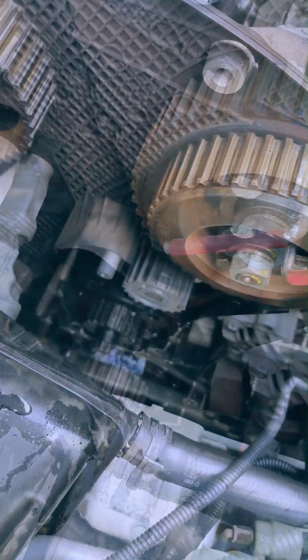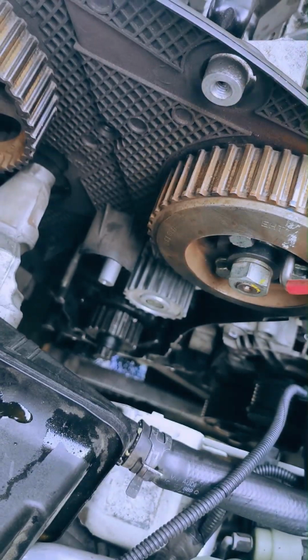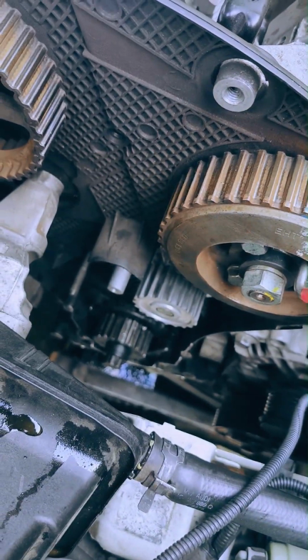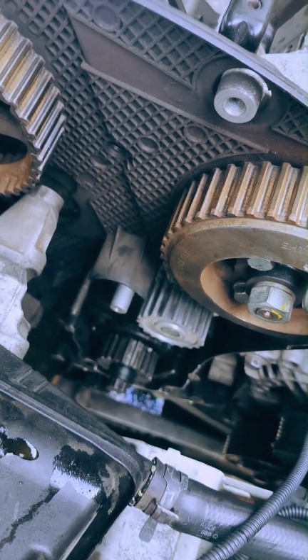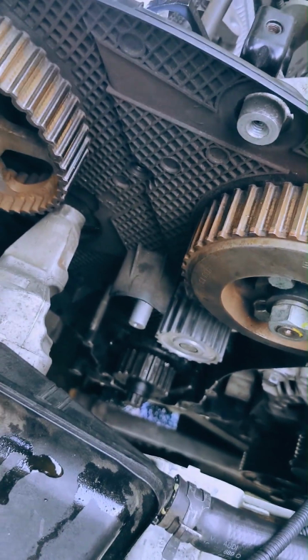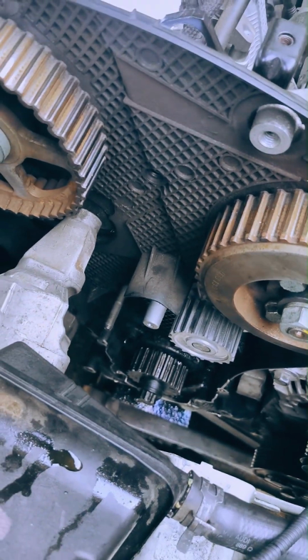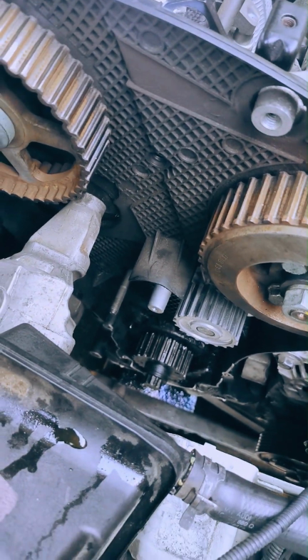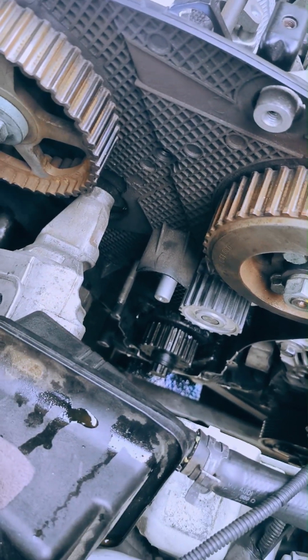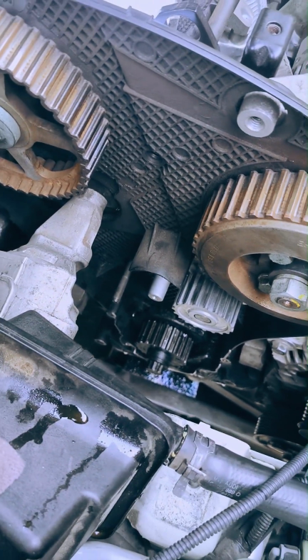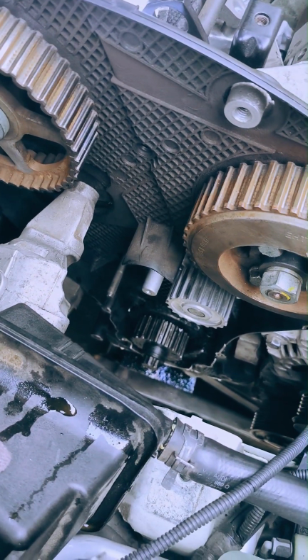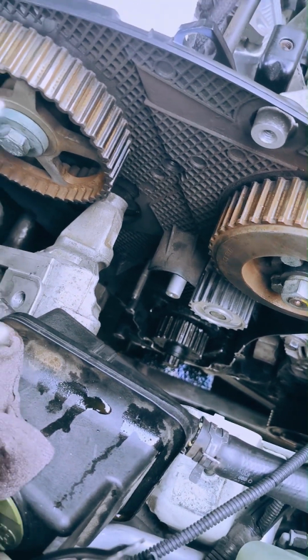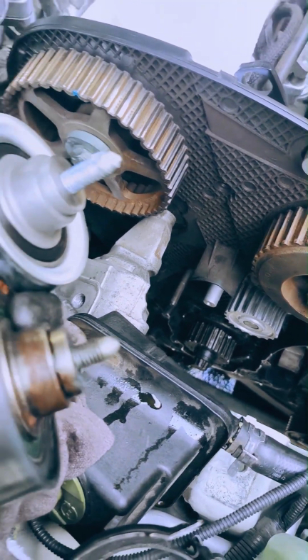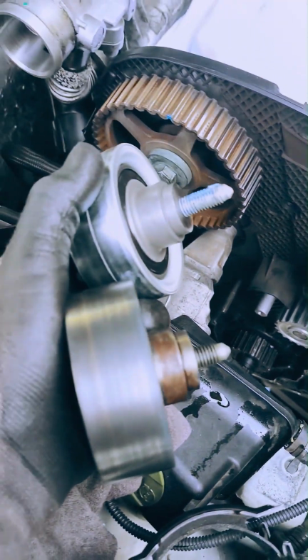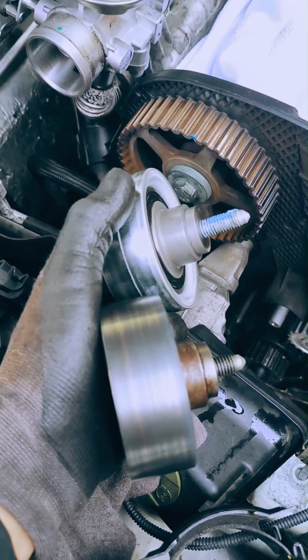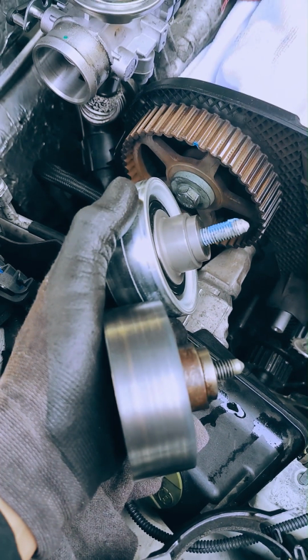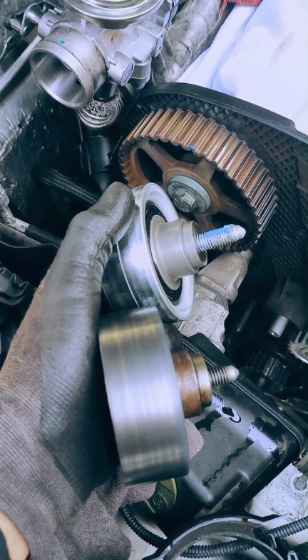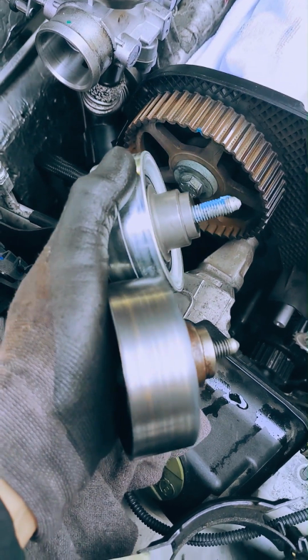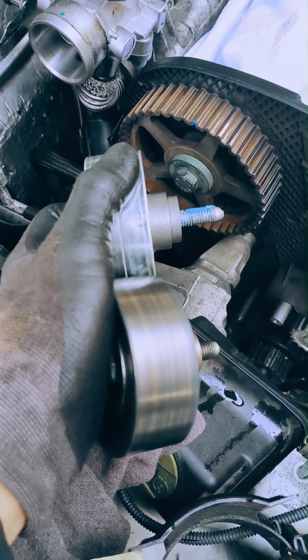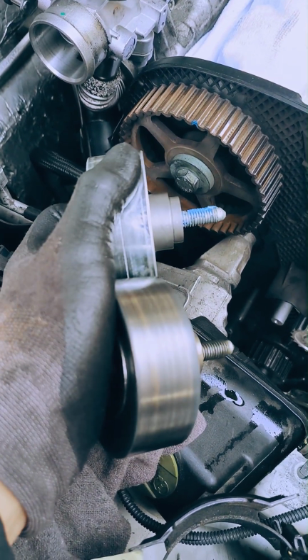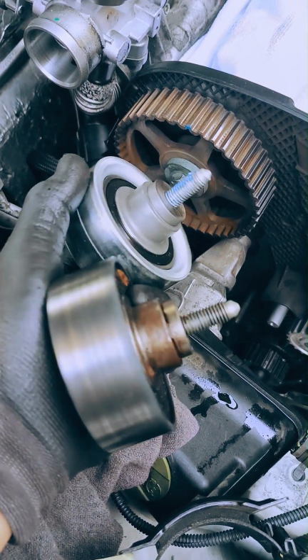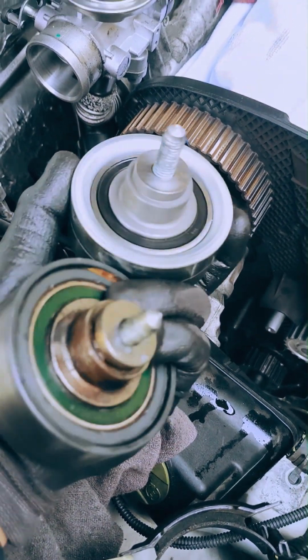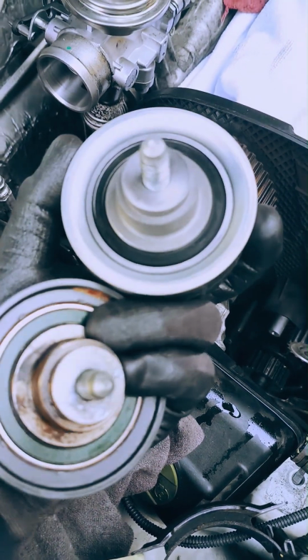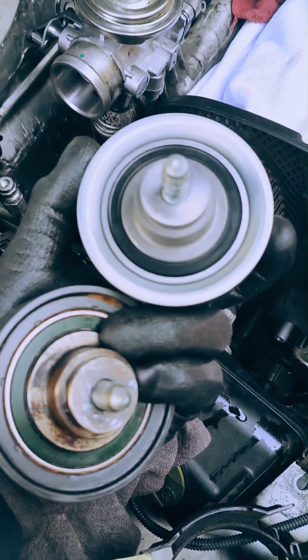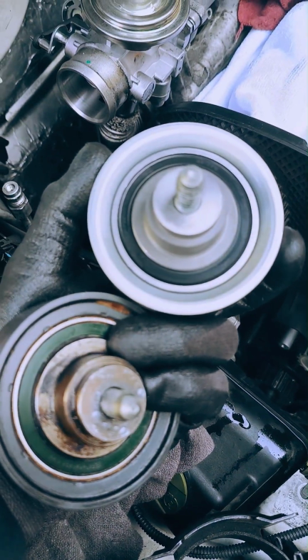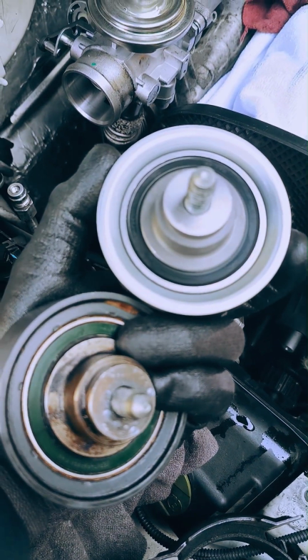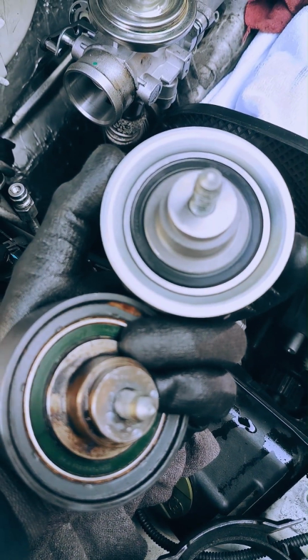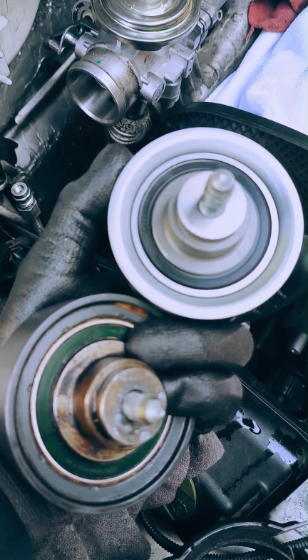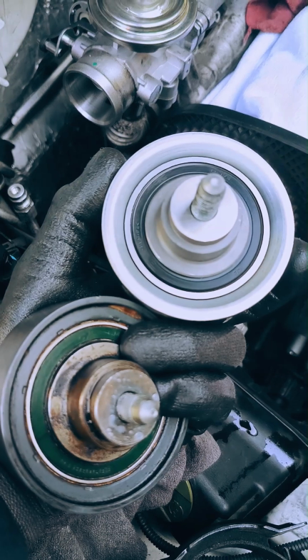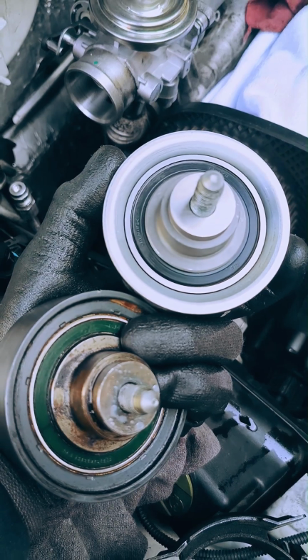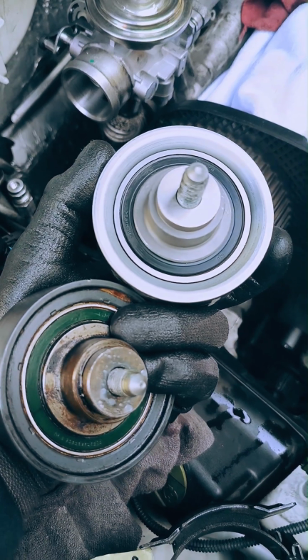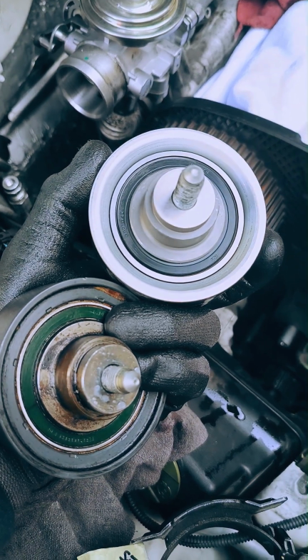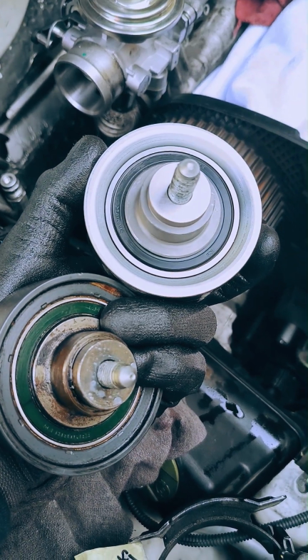Next up is the timing belt idler pulley, where the kit includes a new sealed bearing and bolt. This one spins just above the water pump and in fact blocks access to one of the pump mounting bolts.